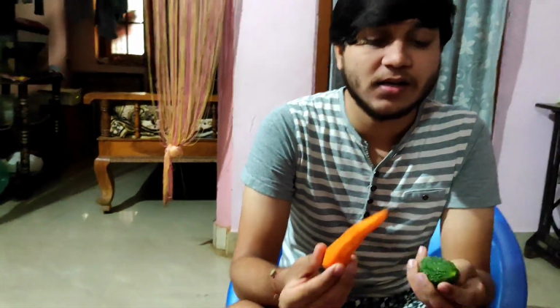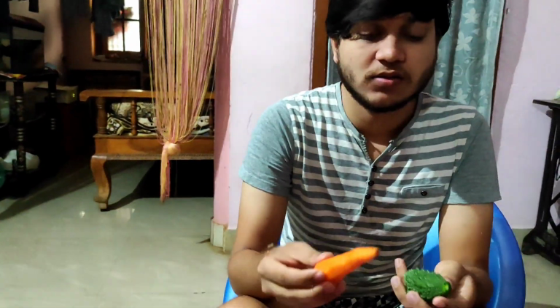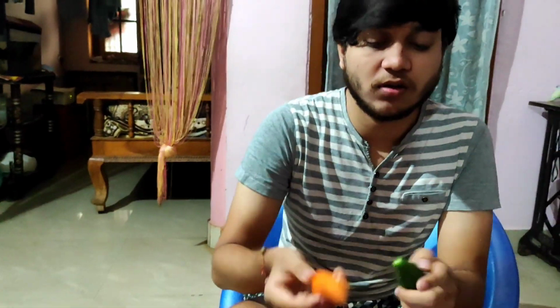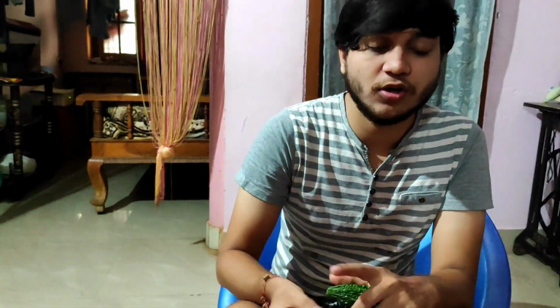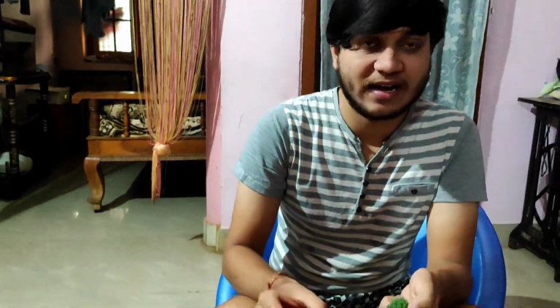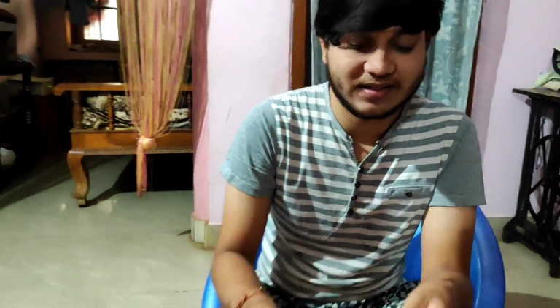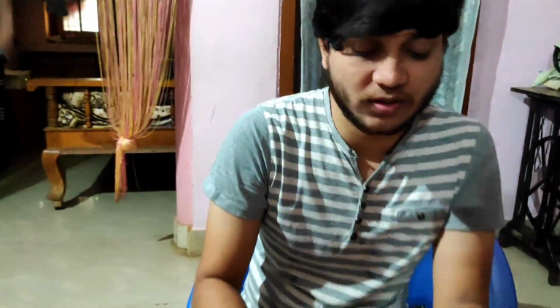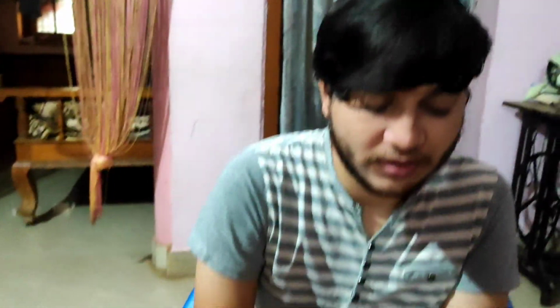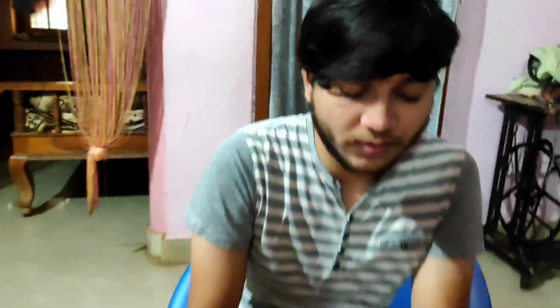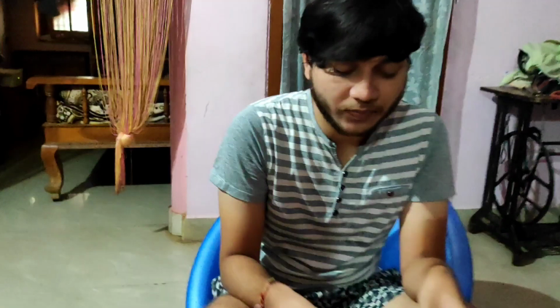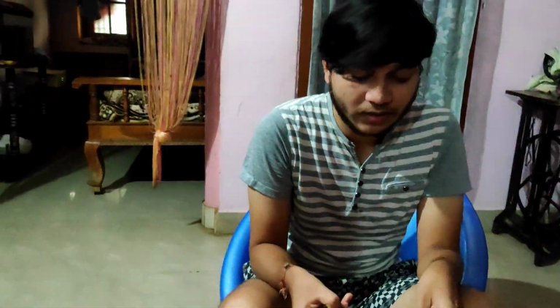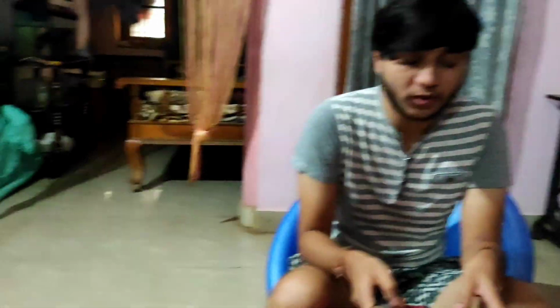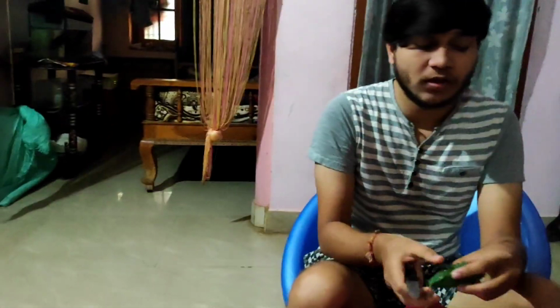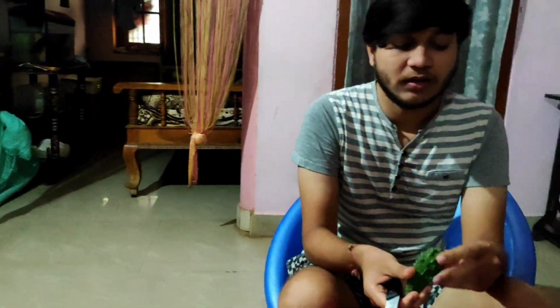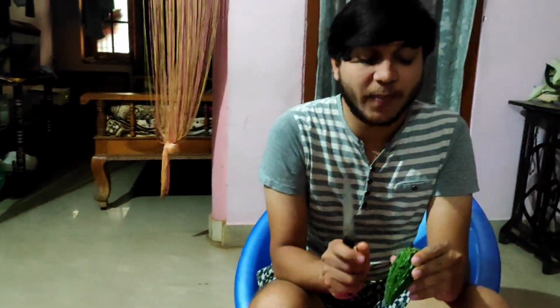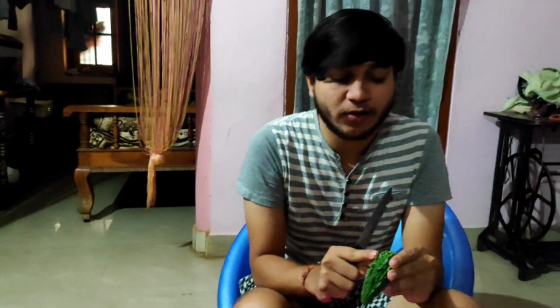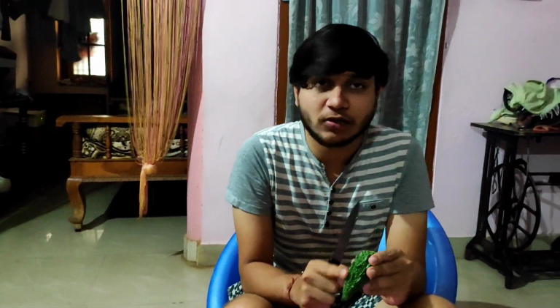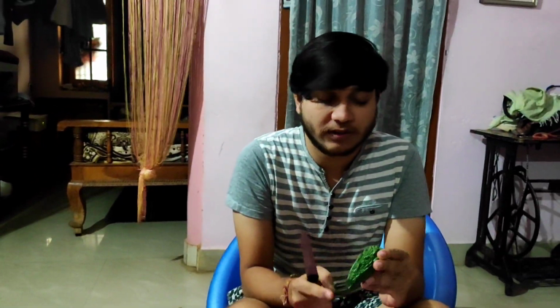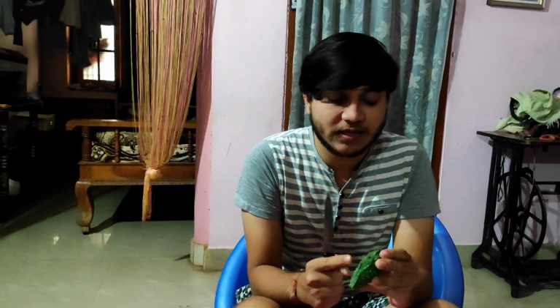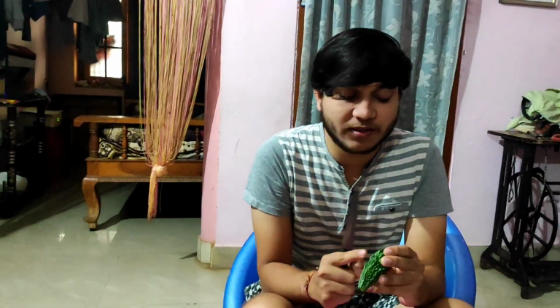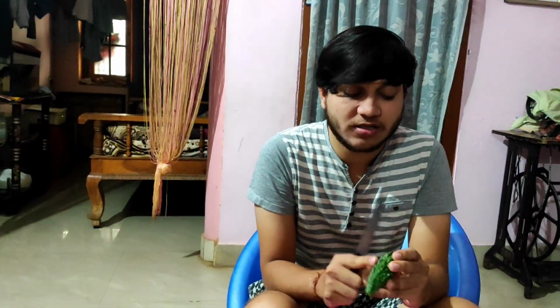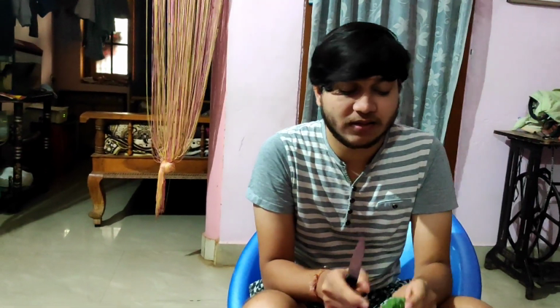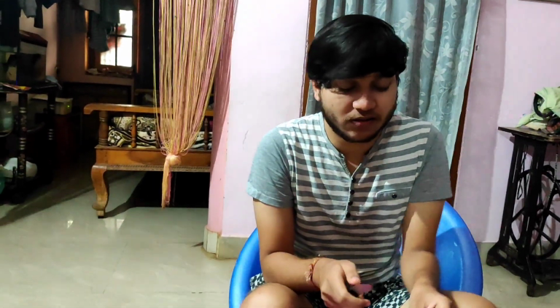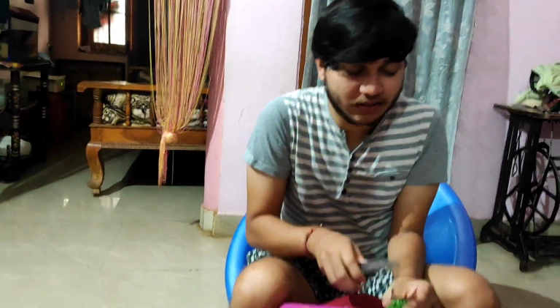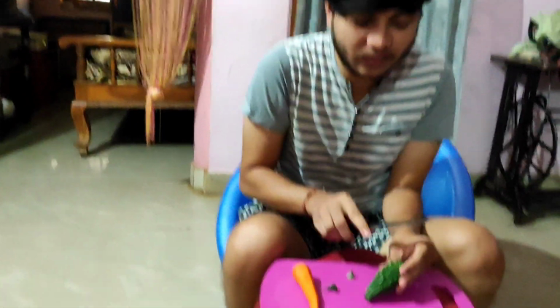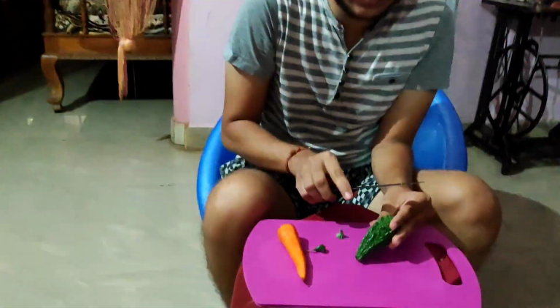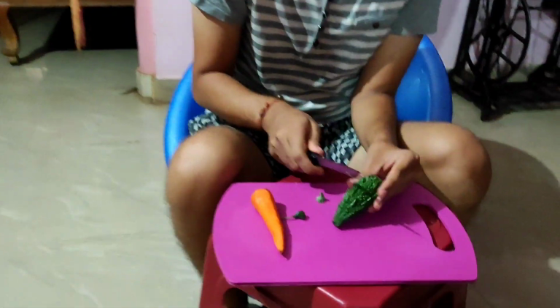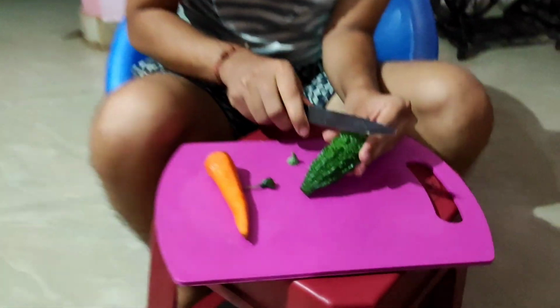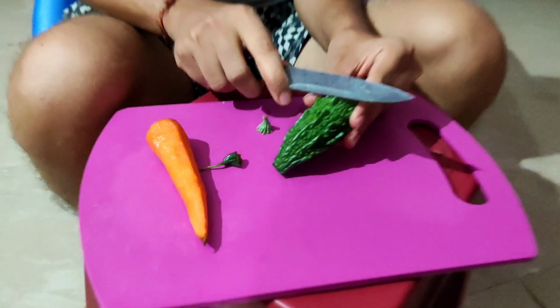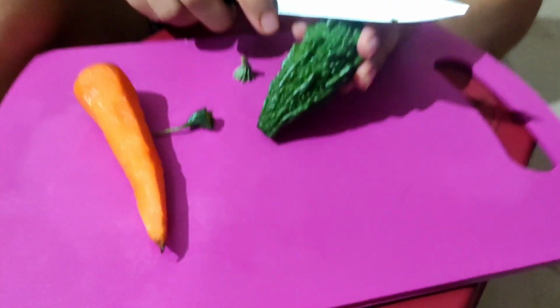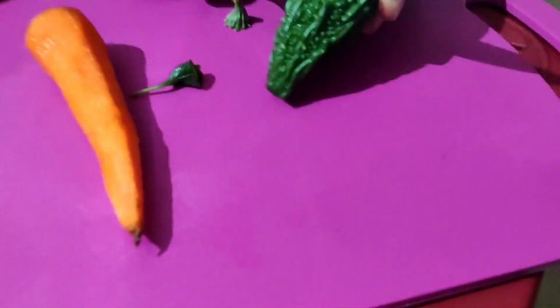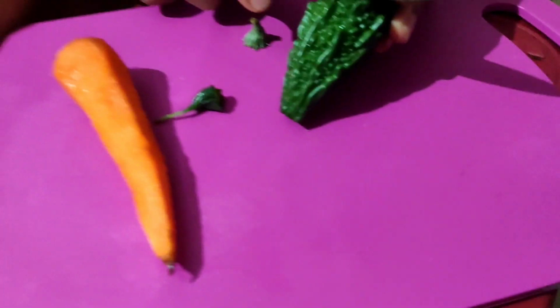We'll show you a little bit of a carrot. We'll add some carrot to the juice, and add some of the benefits we'll add to the juice.